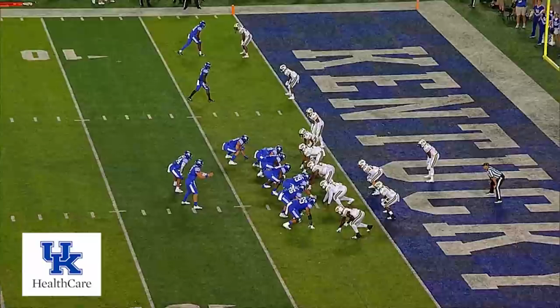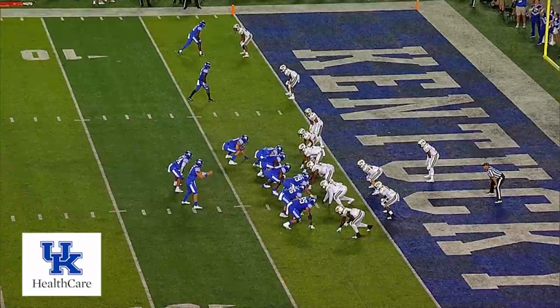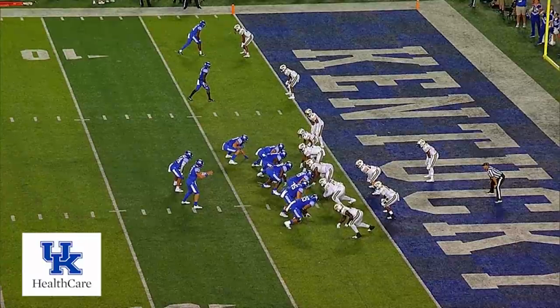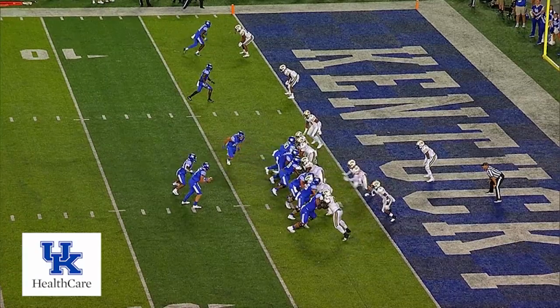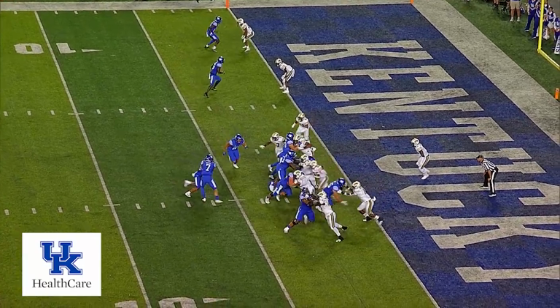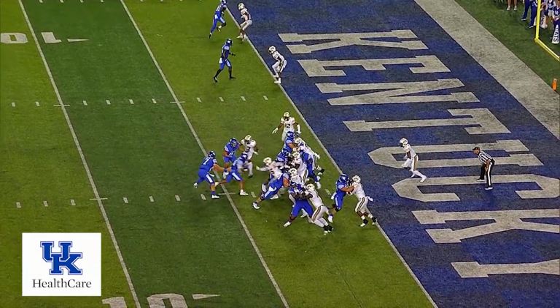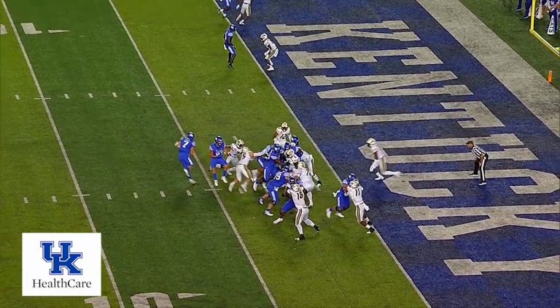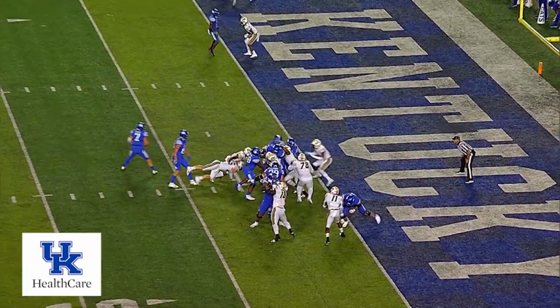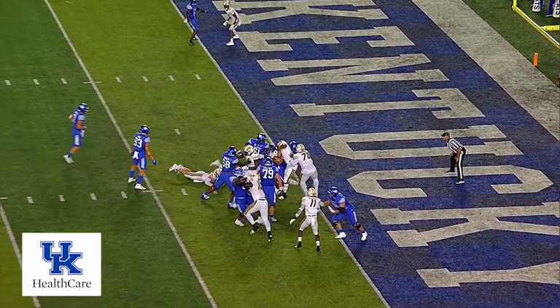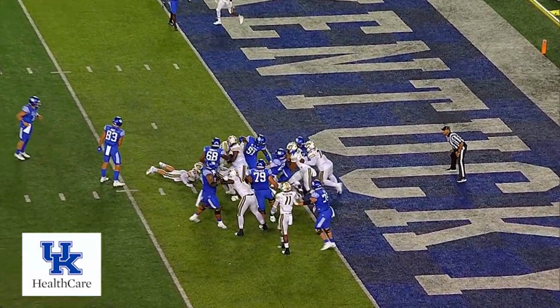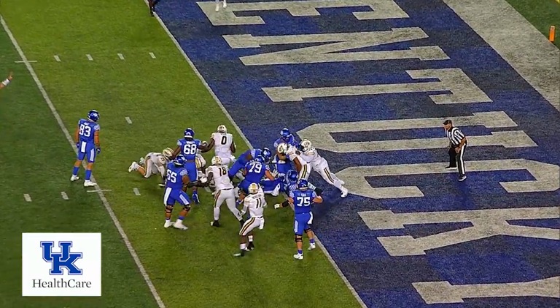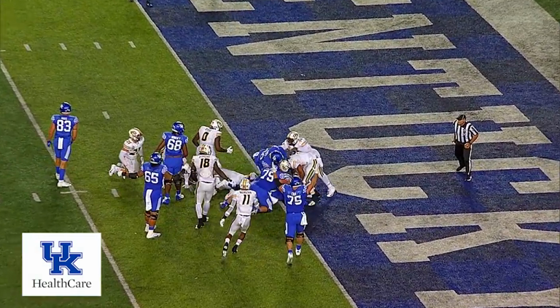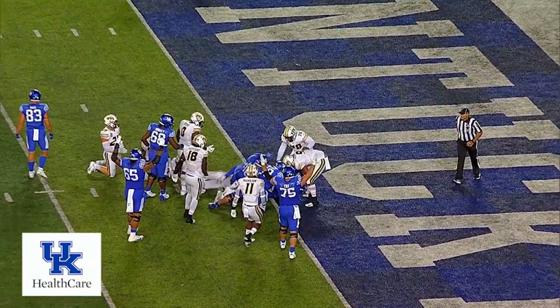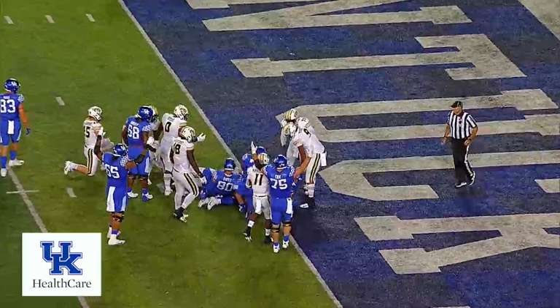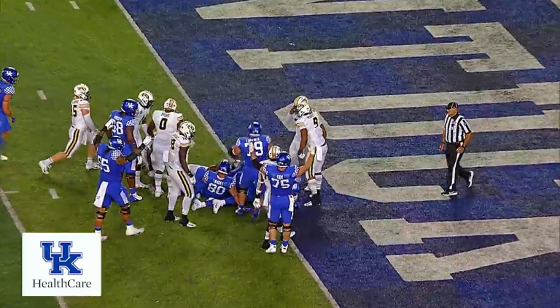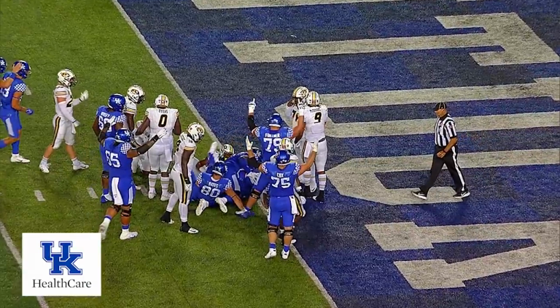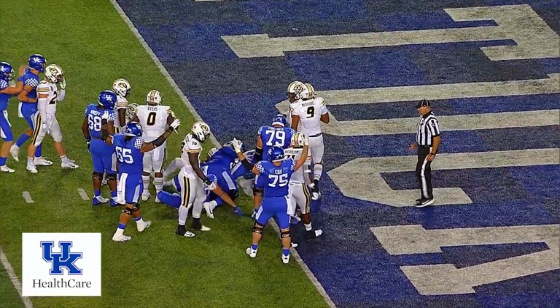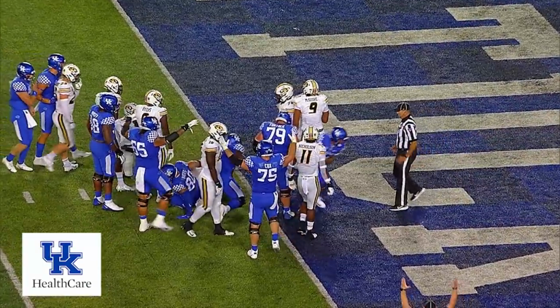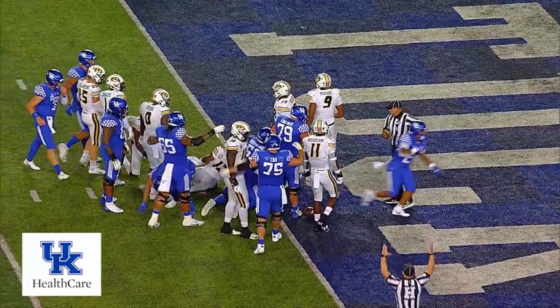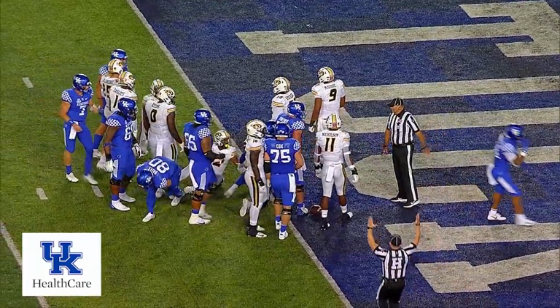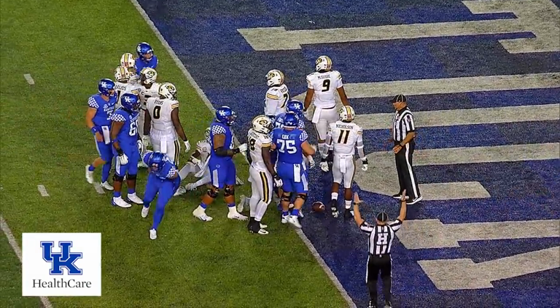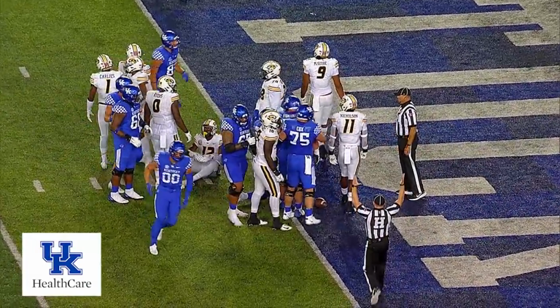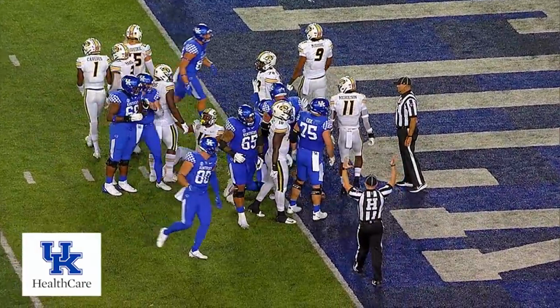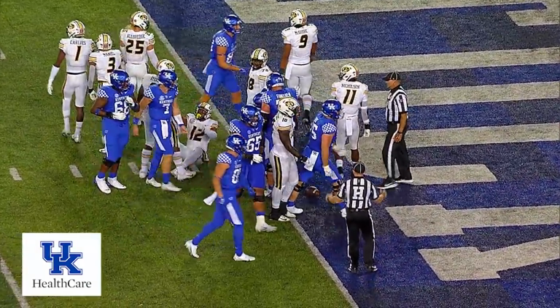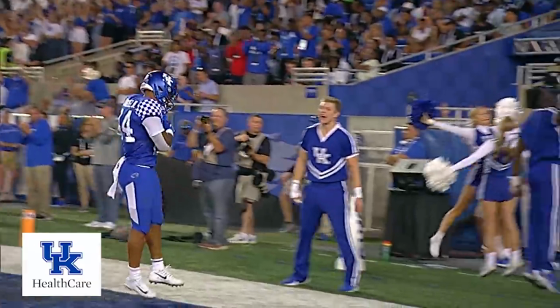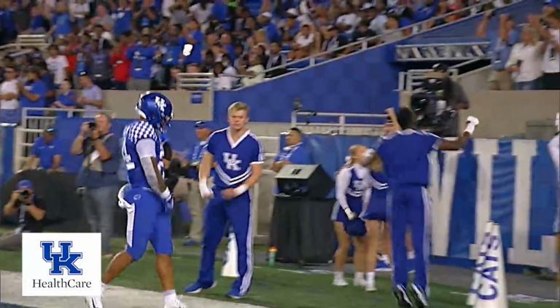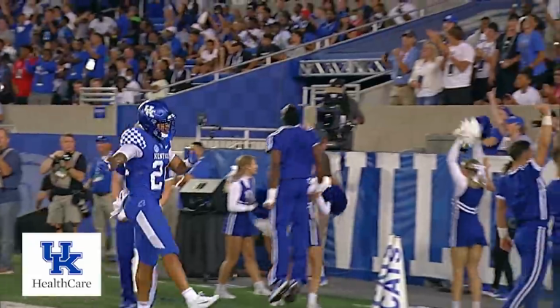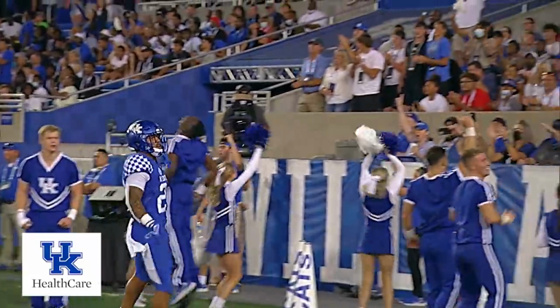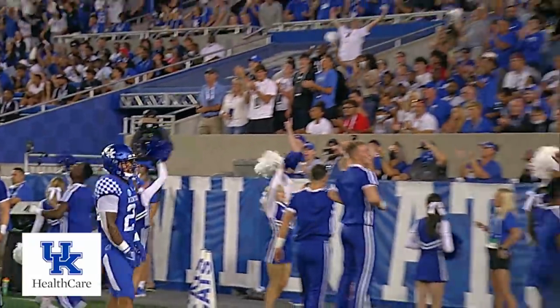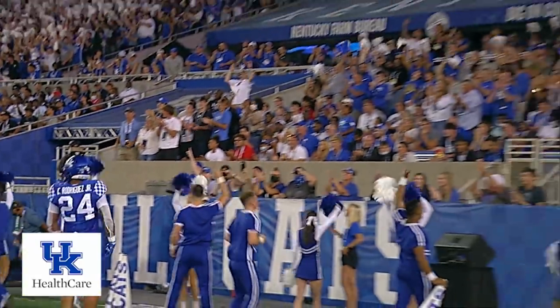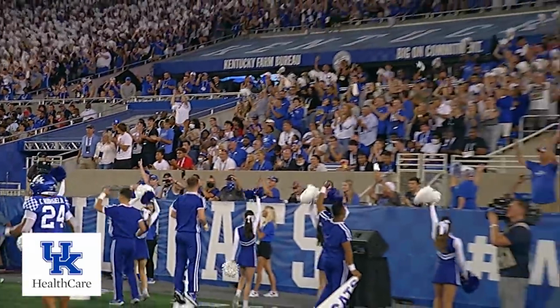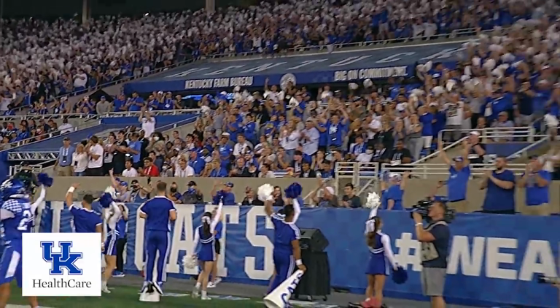The line of scrimmage, Rigg outside his left hip, setback to the left of Levis — it's Rodriguez, straight ahead, spinning, twisting, touchdown, Kentucky! He got hit at the 1 but he wouldn't go down, and he spun and lunged into the end zone.